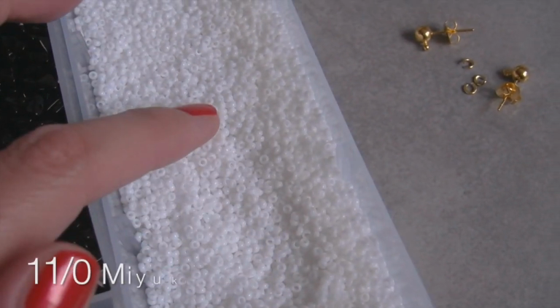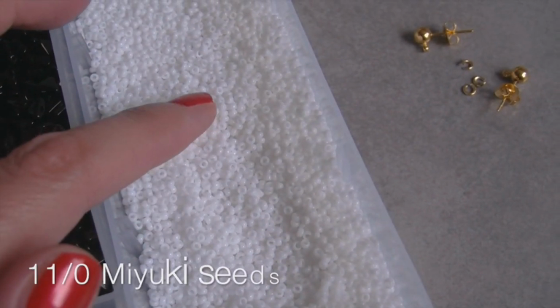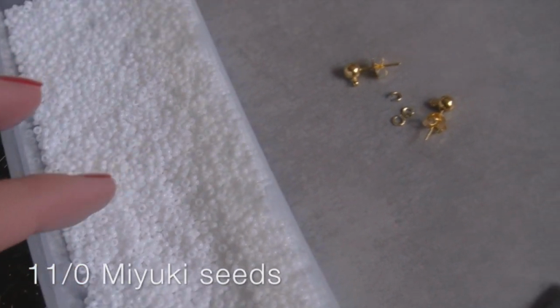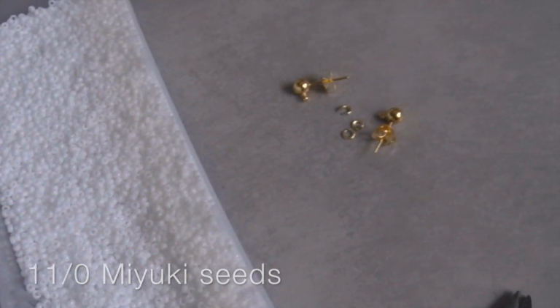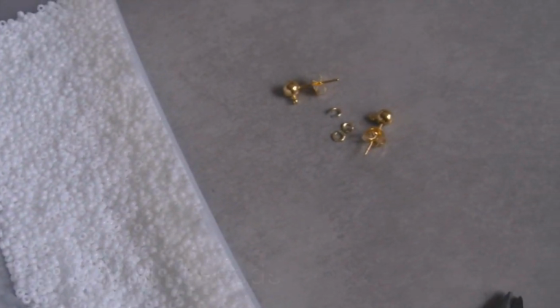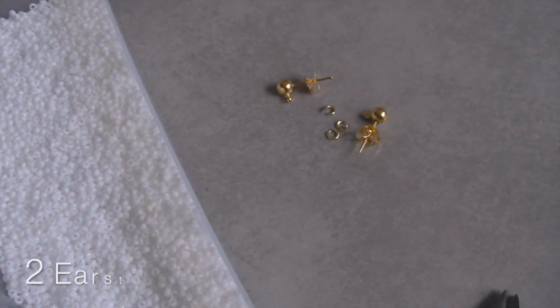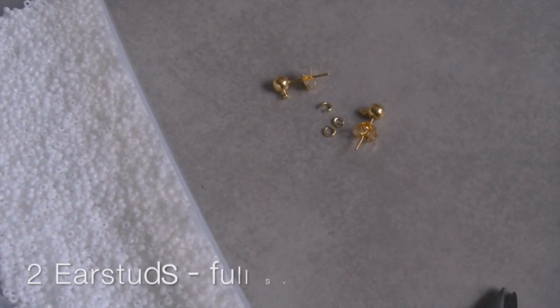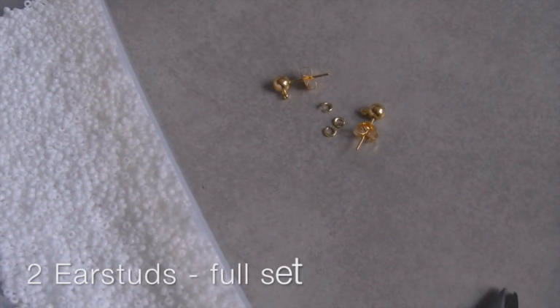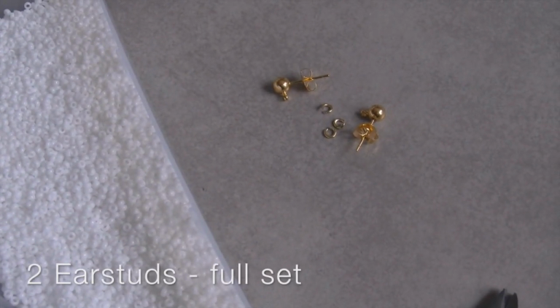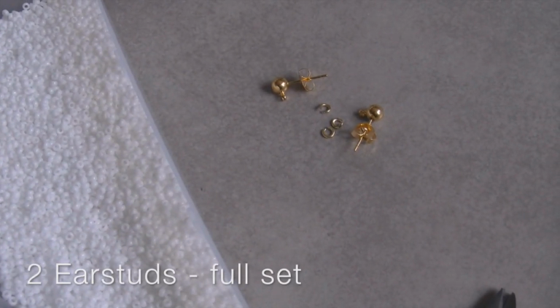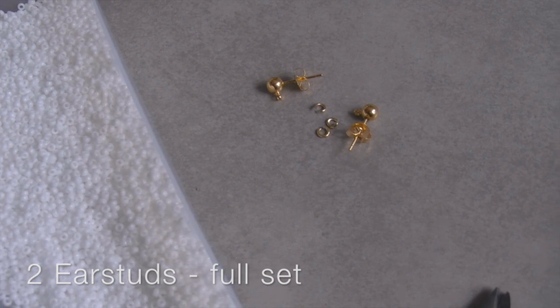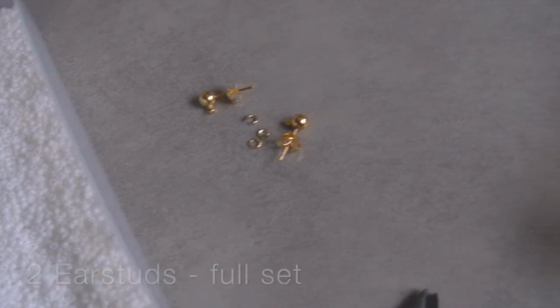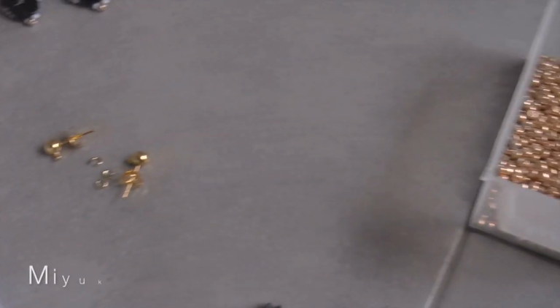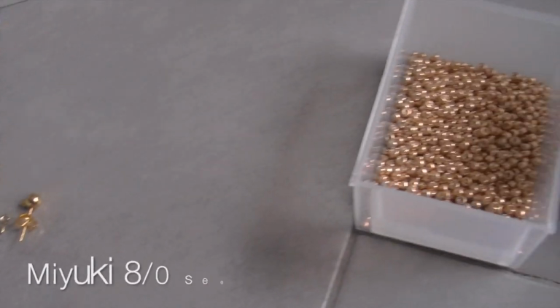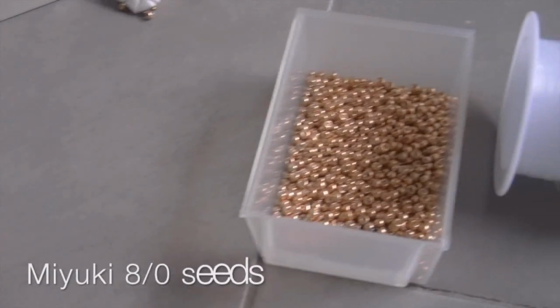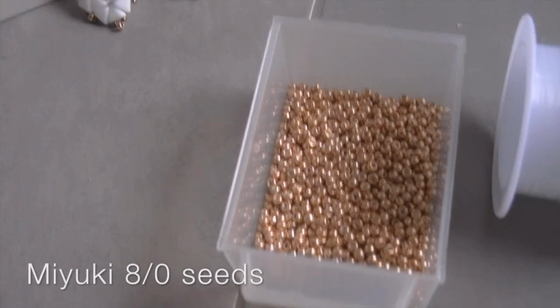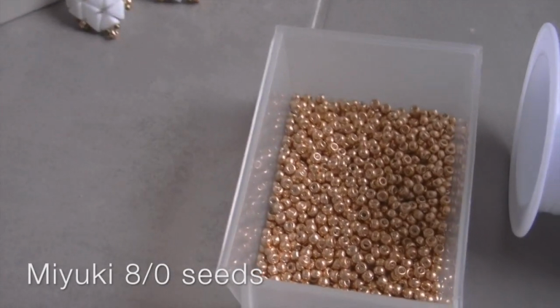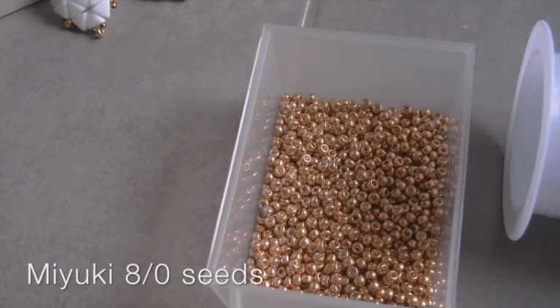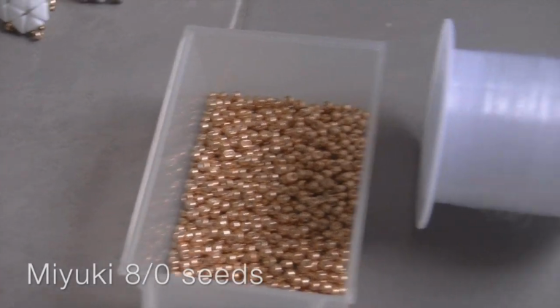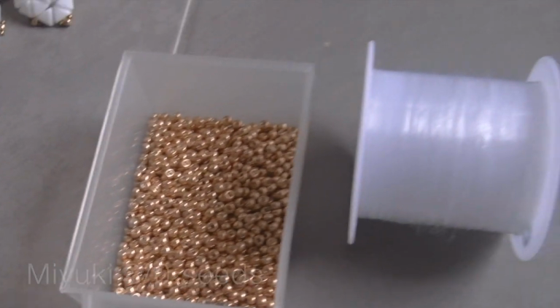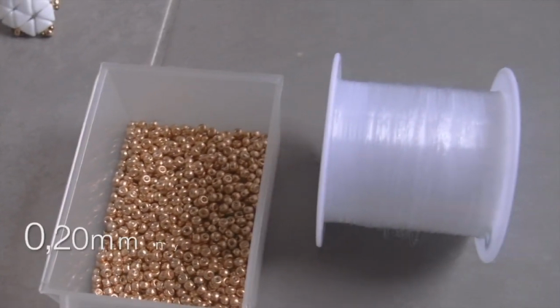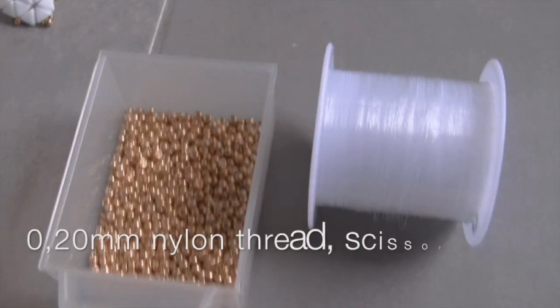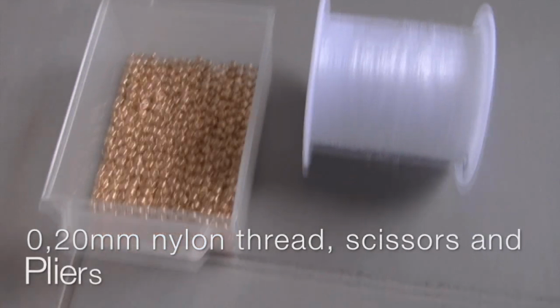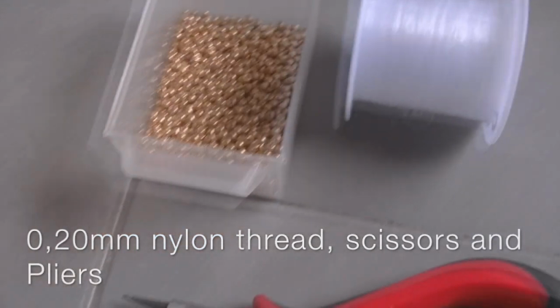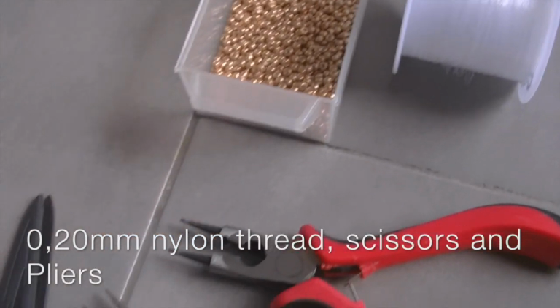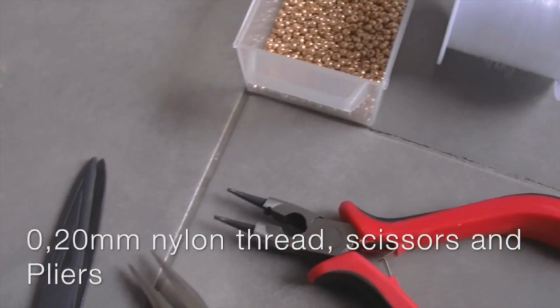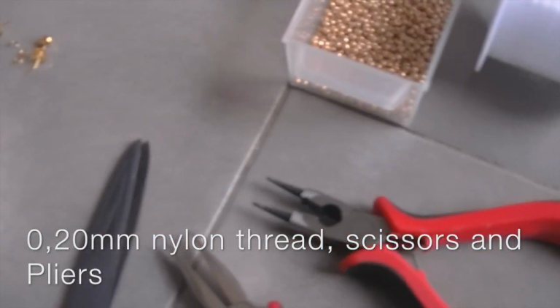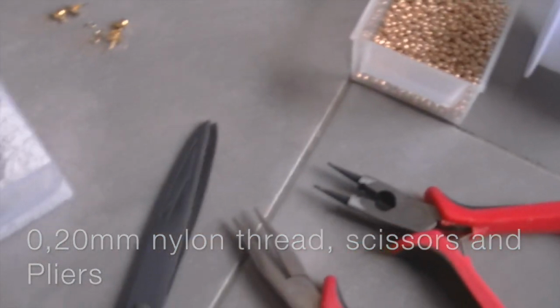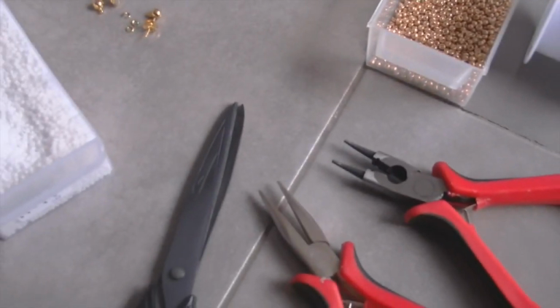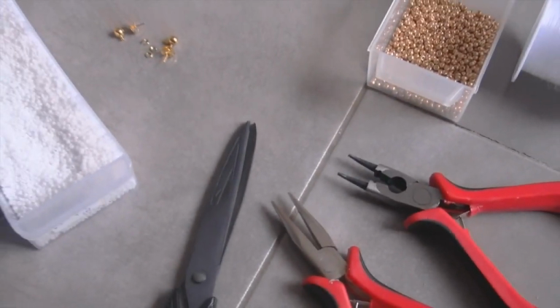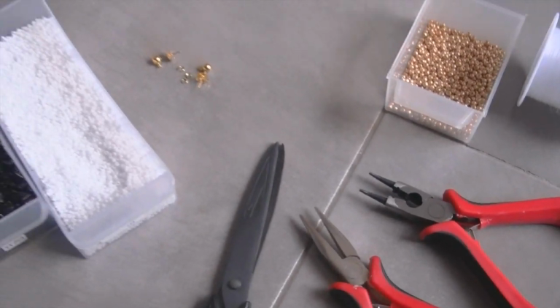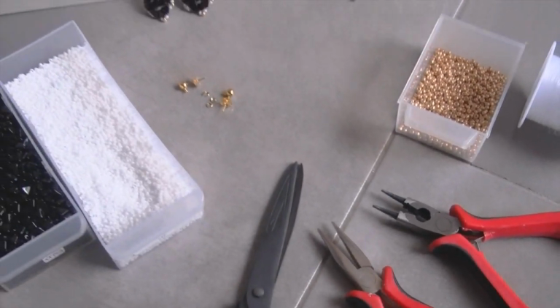Then we need Miyuki seed beads size 11-0, a couple of golden ear studs and two rings, nylon or nemo thread, and lastly scissors and pliers.